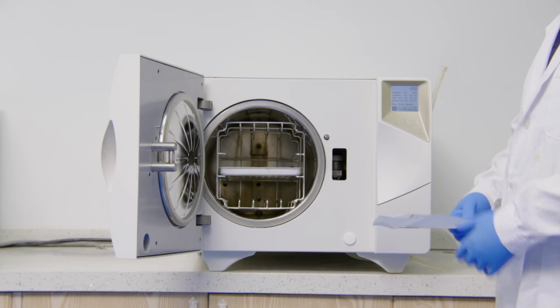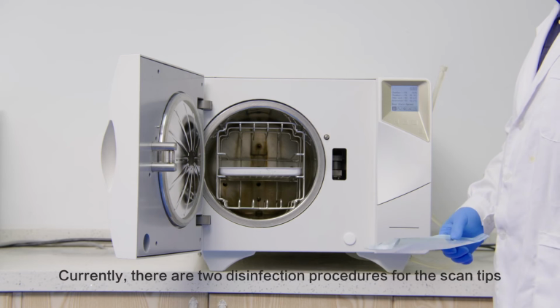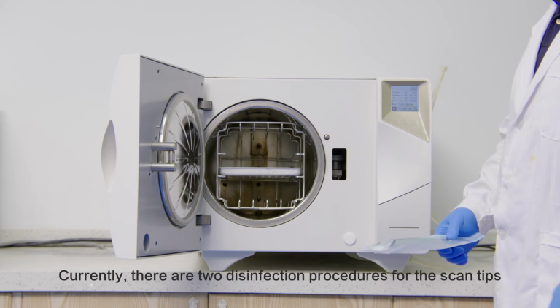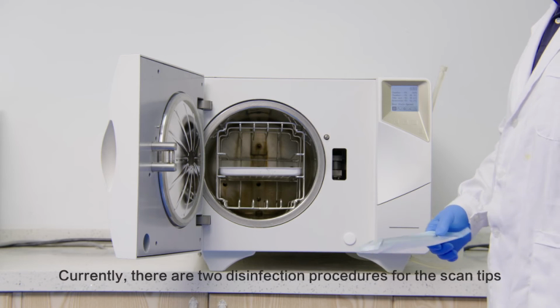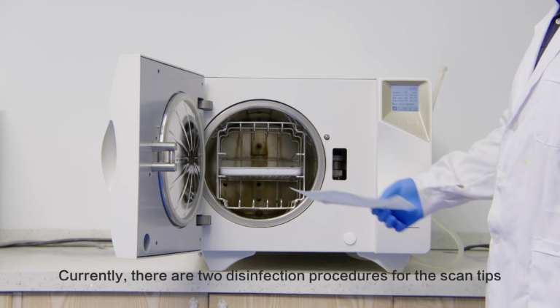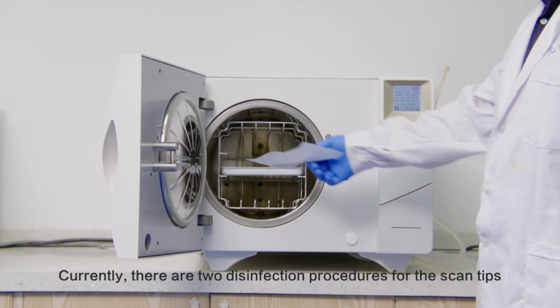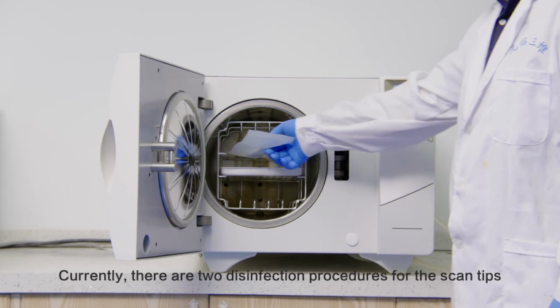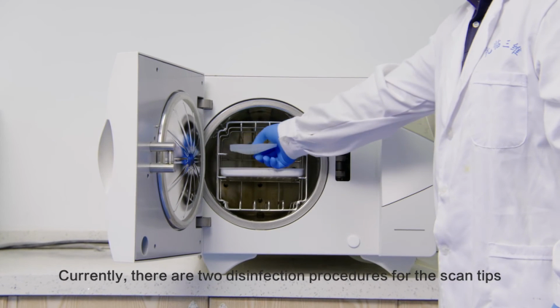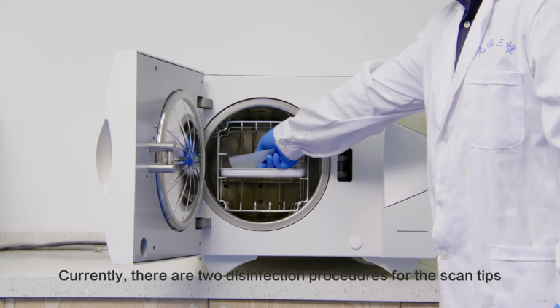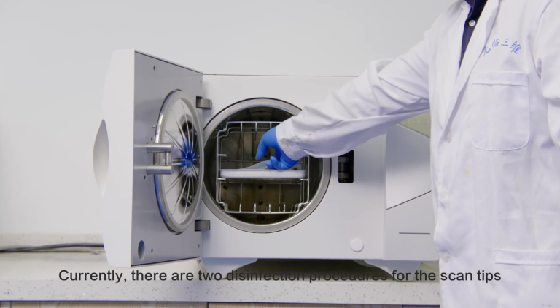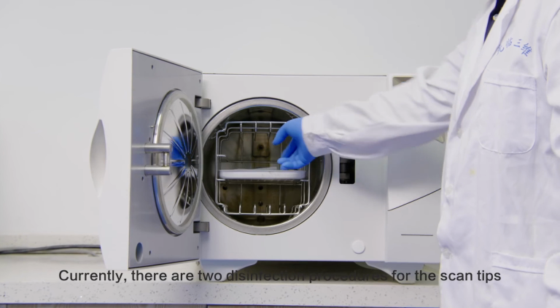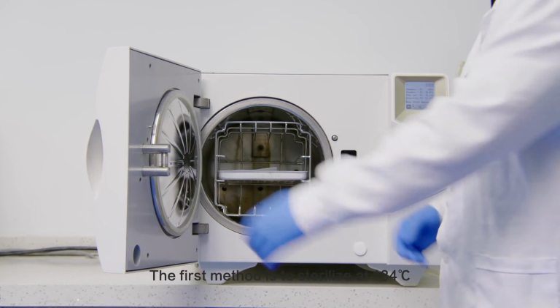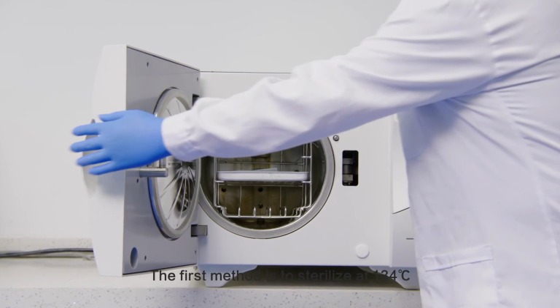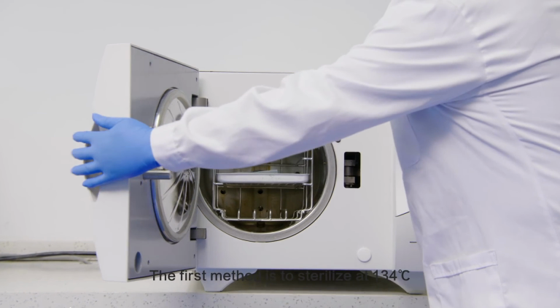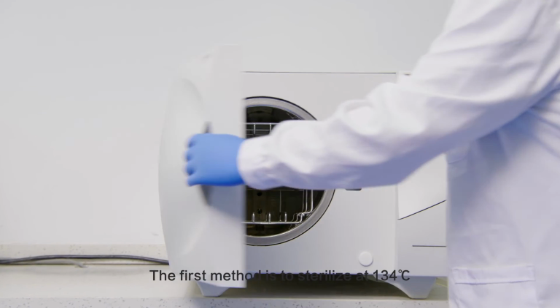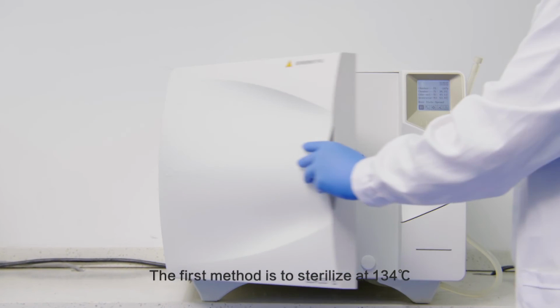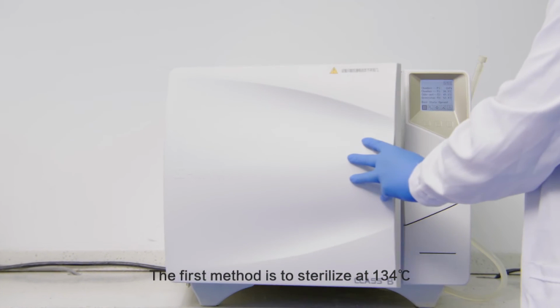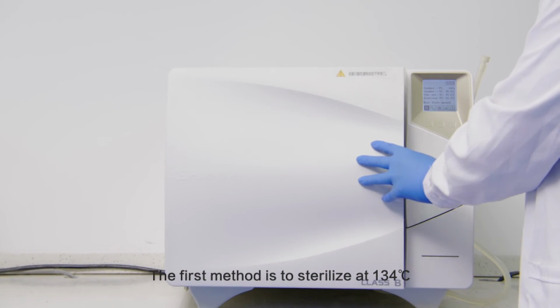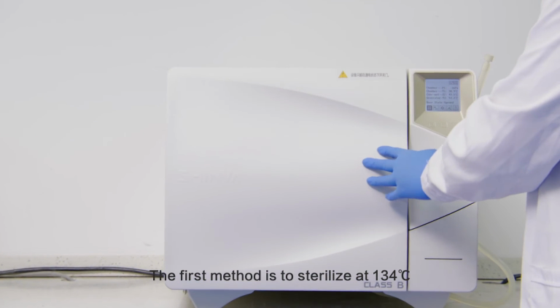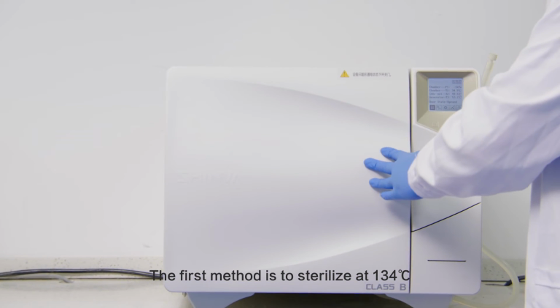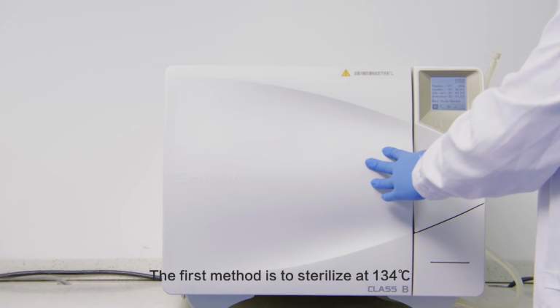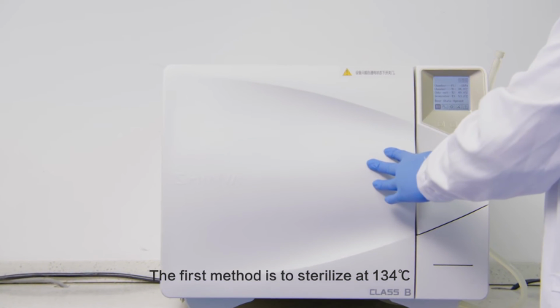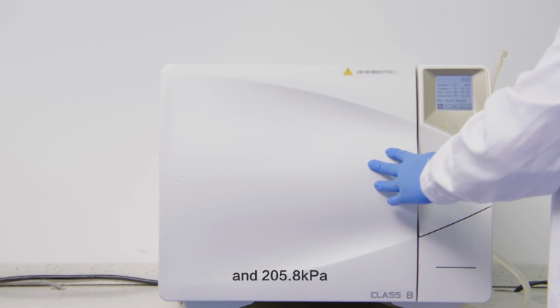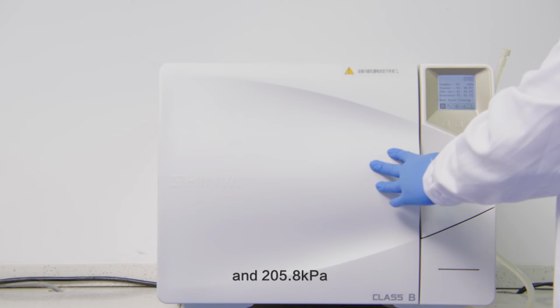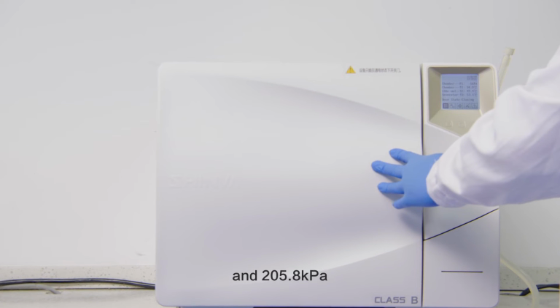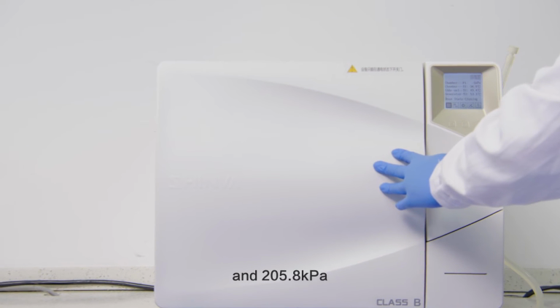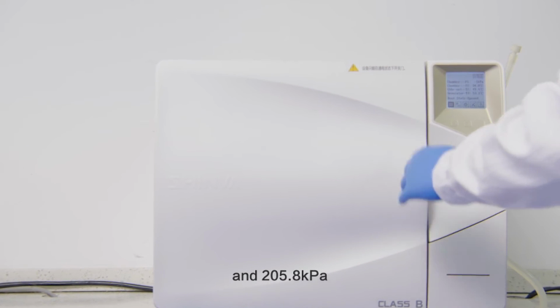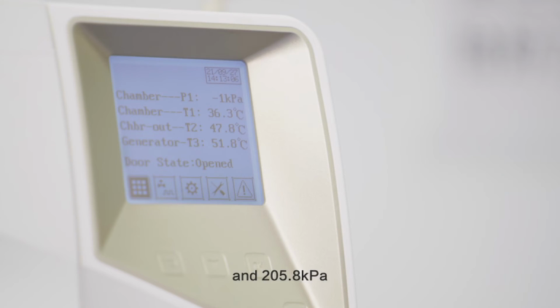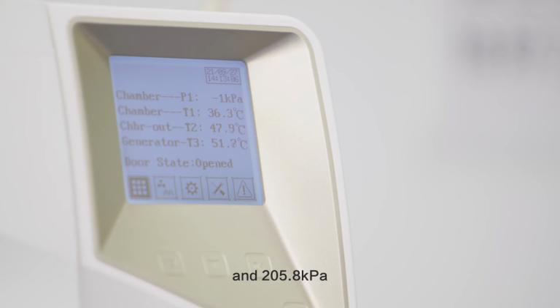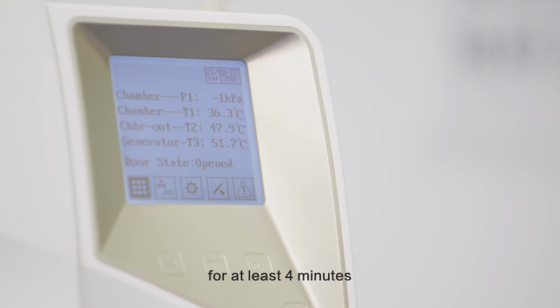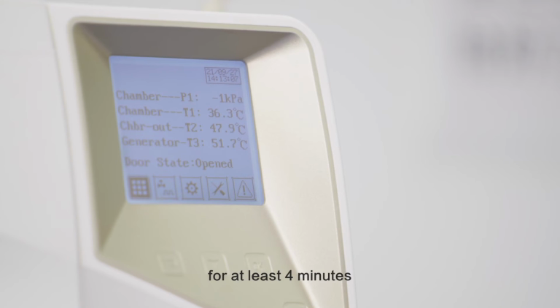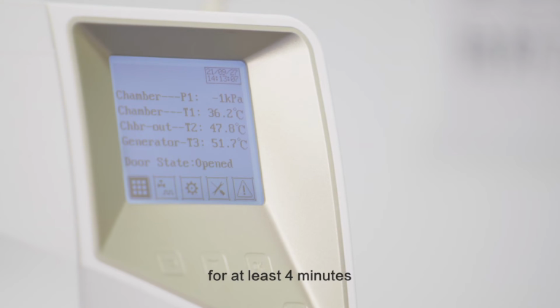Currently, there are two disinfection procedures for the scan tips. The first method is to sterilize at 134 degrees centigrade and 205.8 kilopascals for at least four minutes.